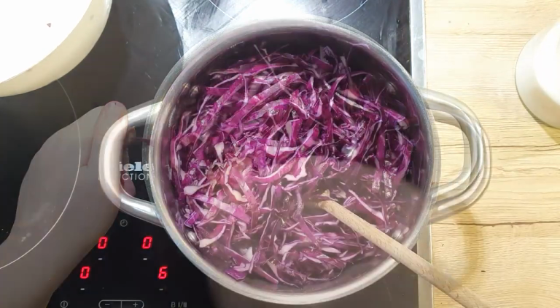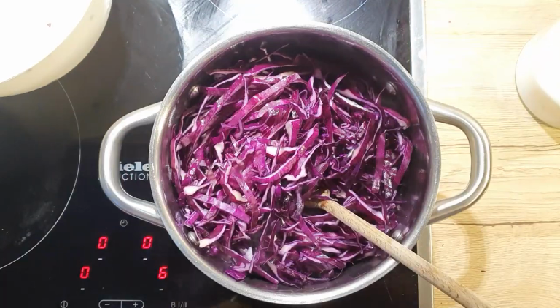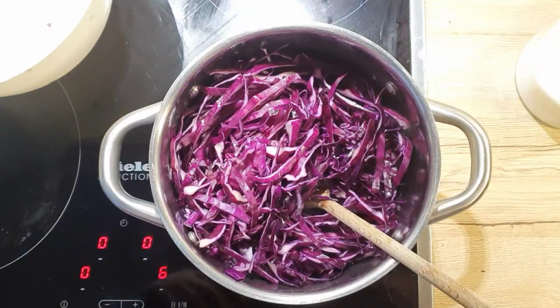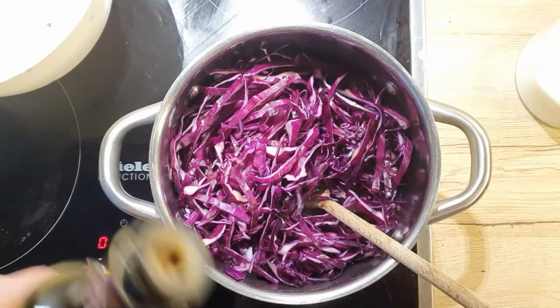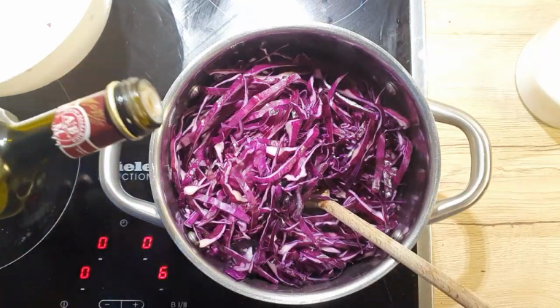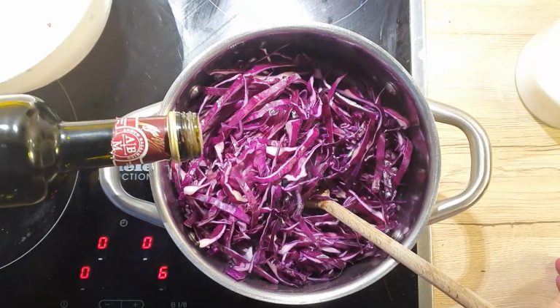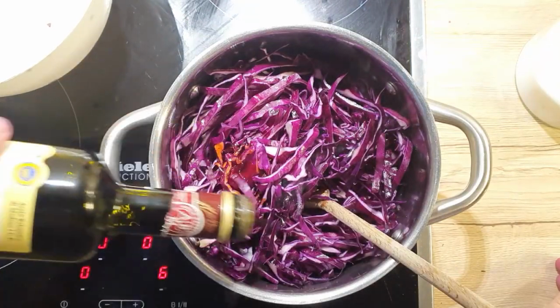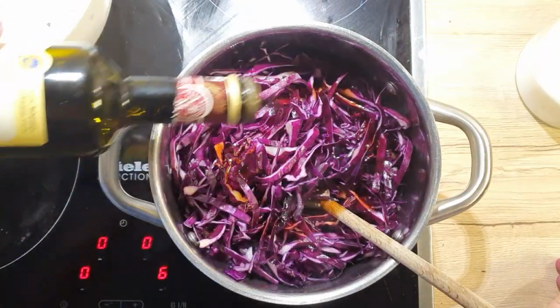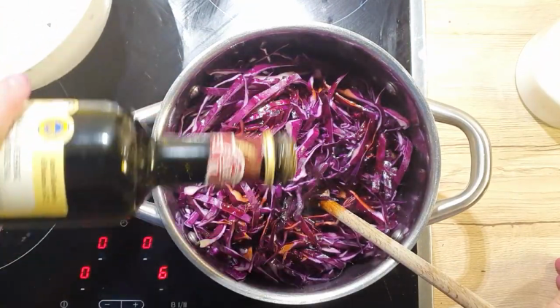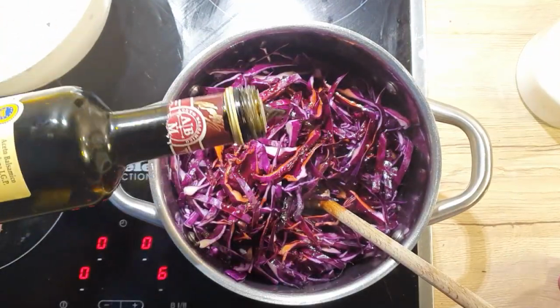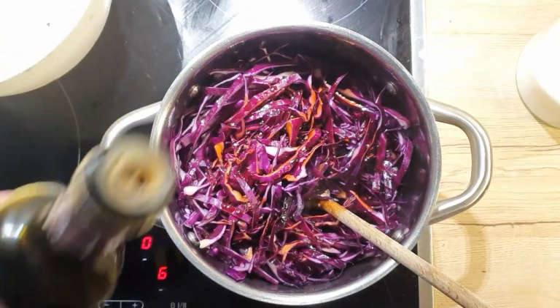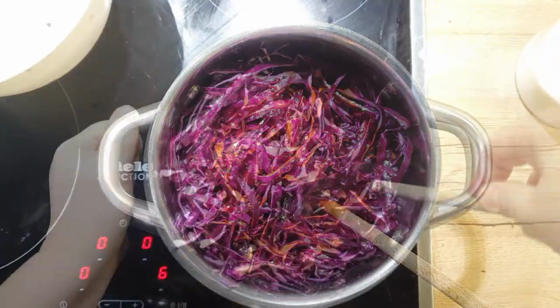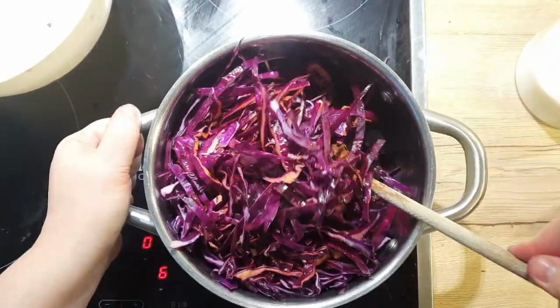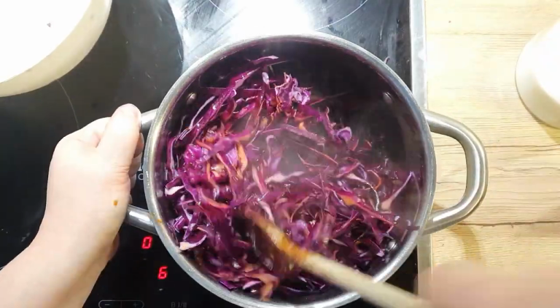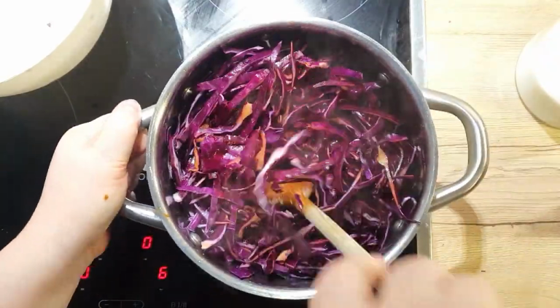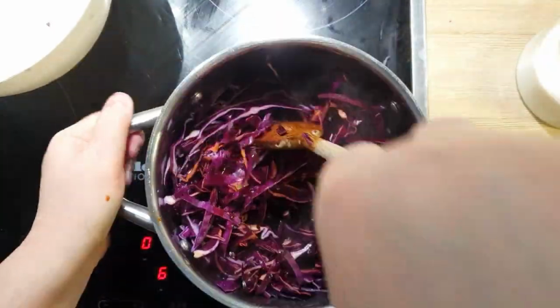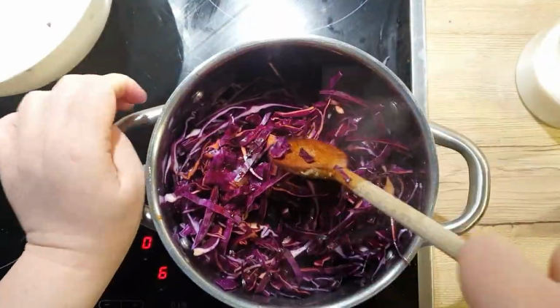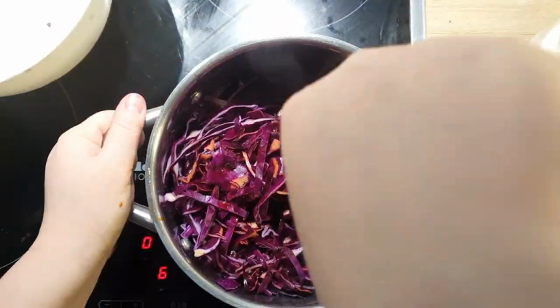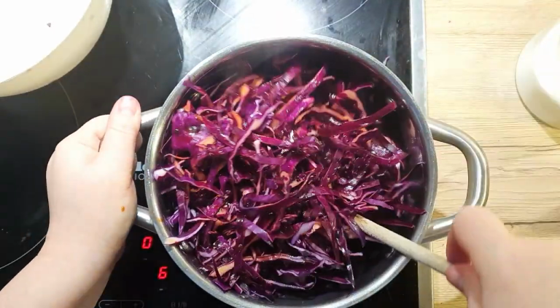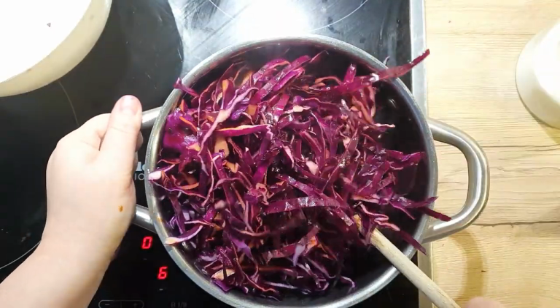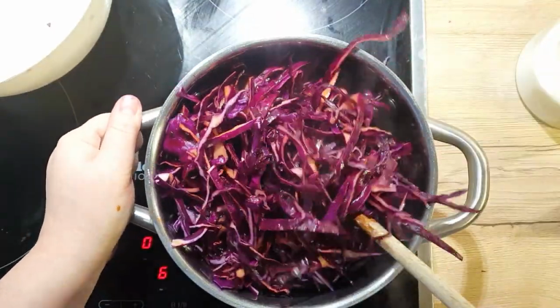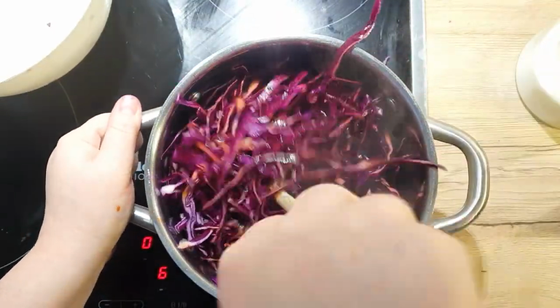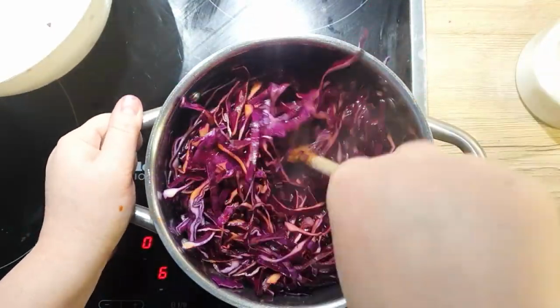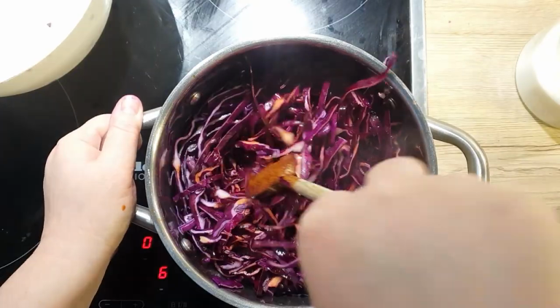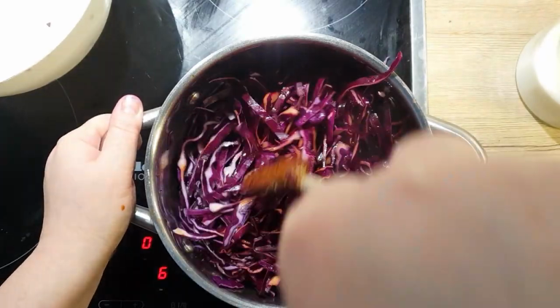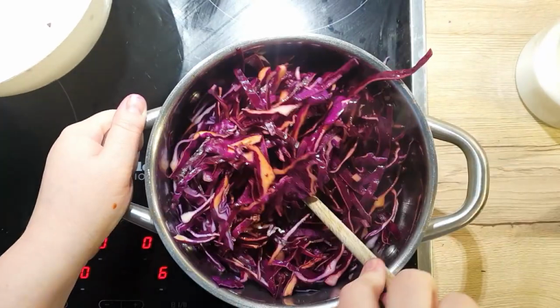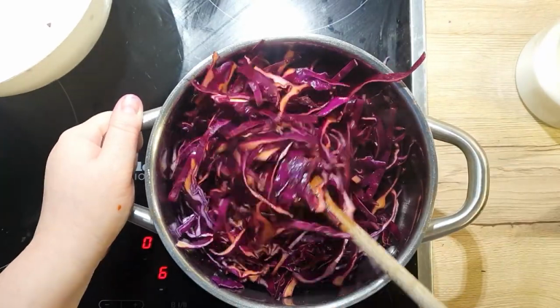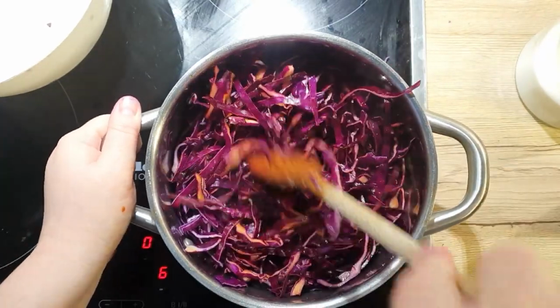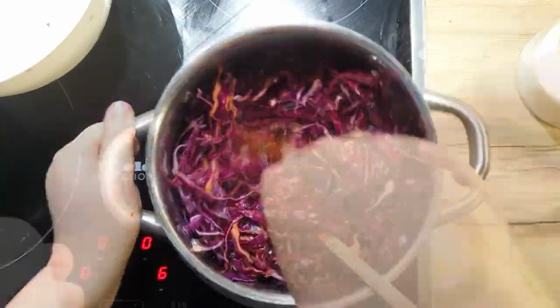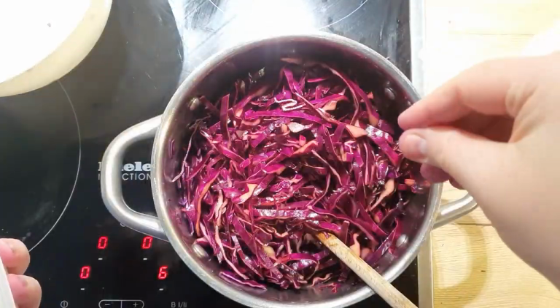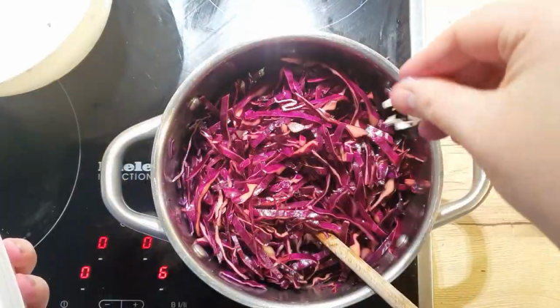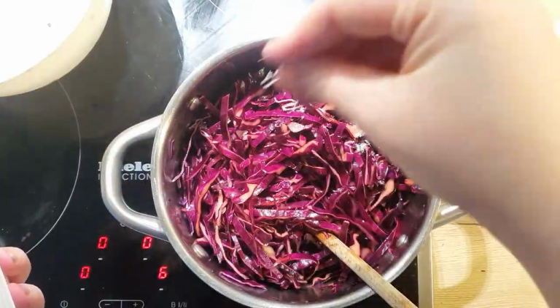After 2-3 minutes, add in 1 tablespoon of balsamic vinegar. Mix it in from the bottom up — this way all the cabbage will be mixed evenly and it will cook evenly as well. Add a pinch of salt.